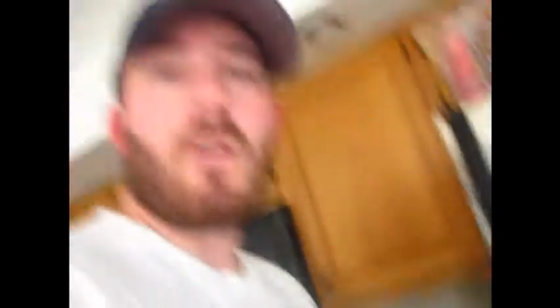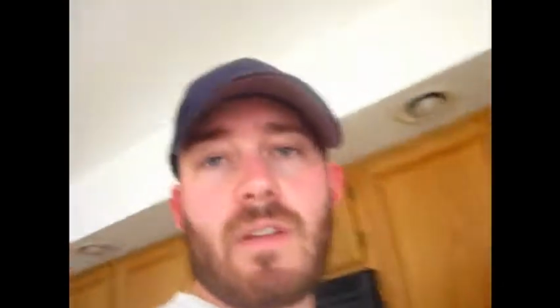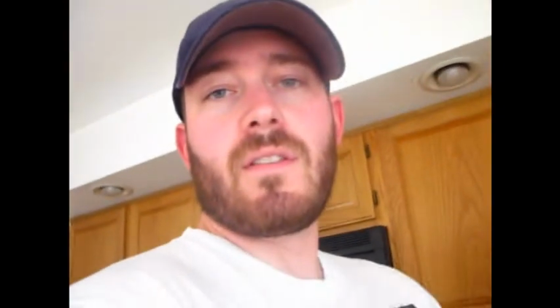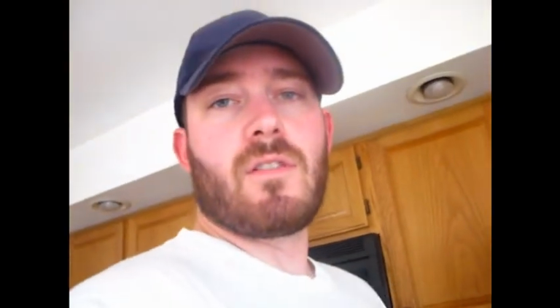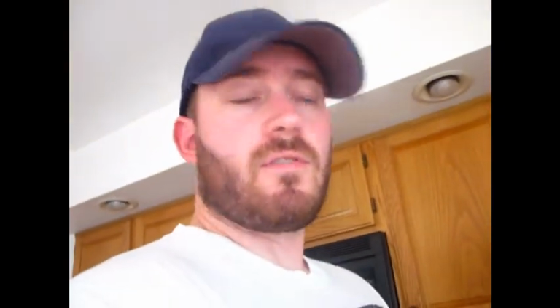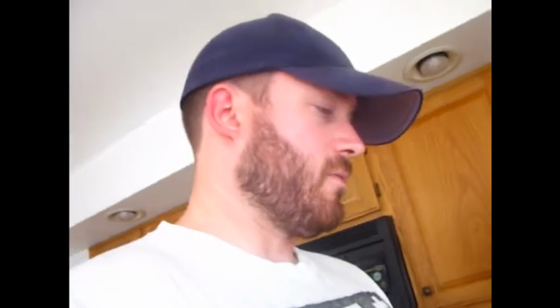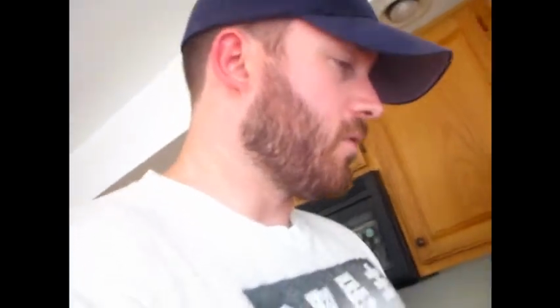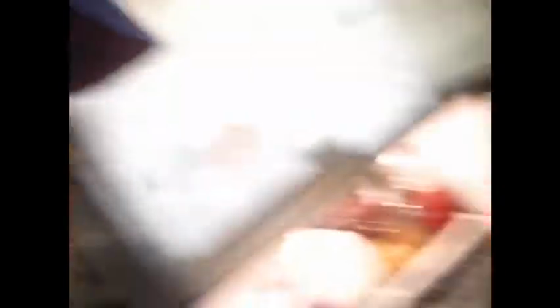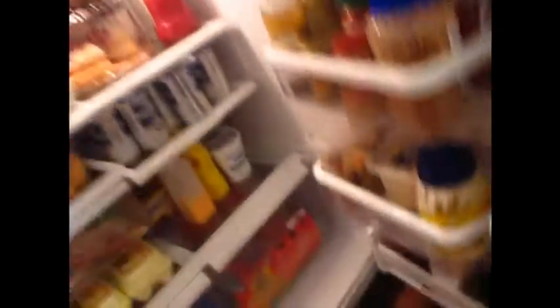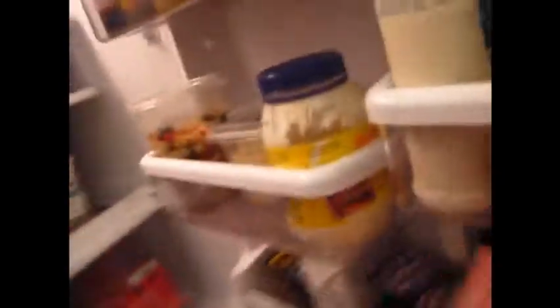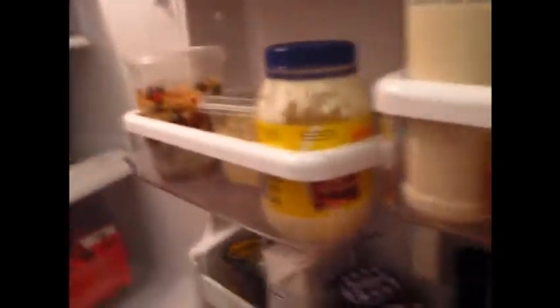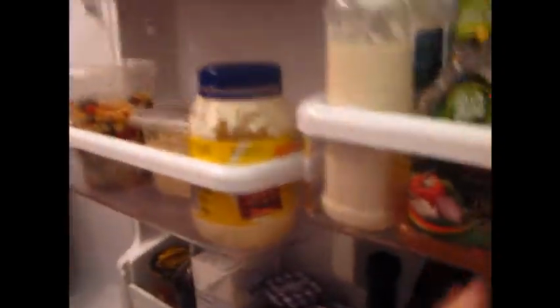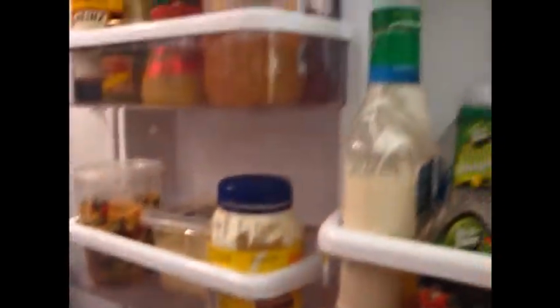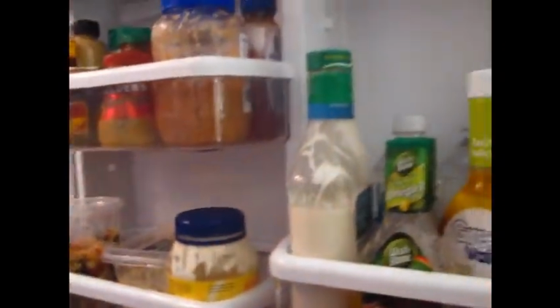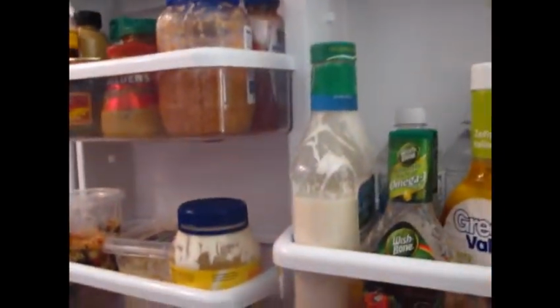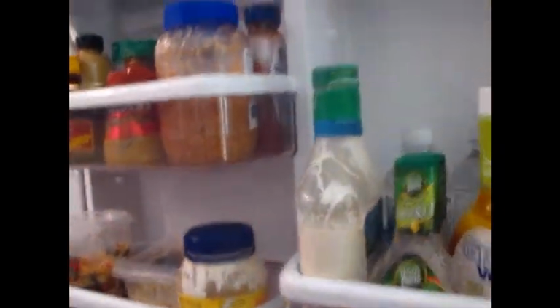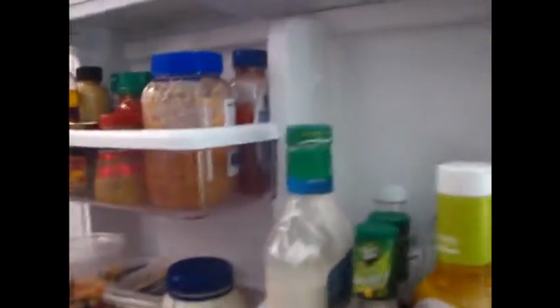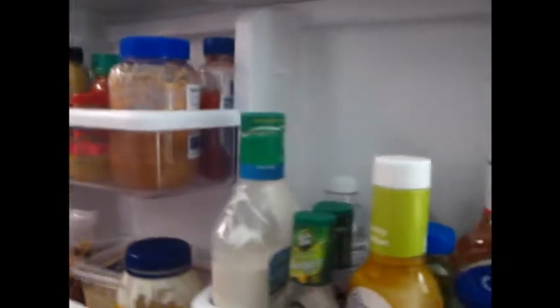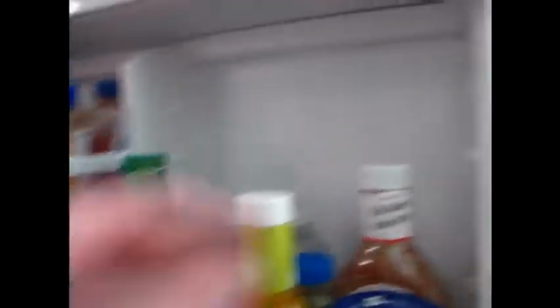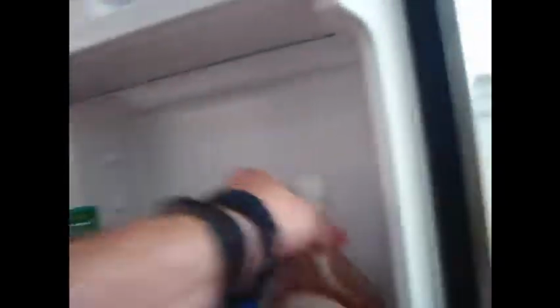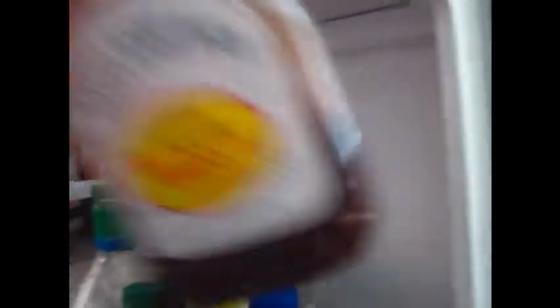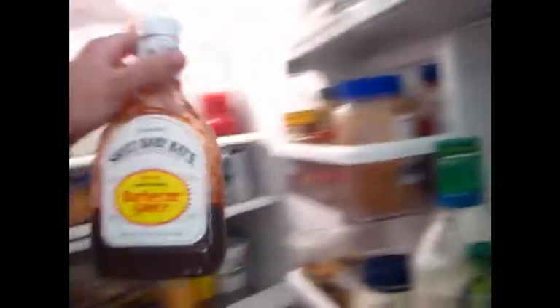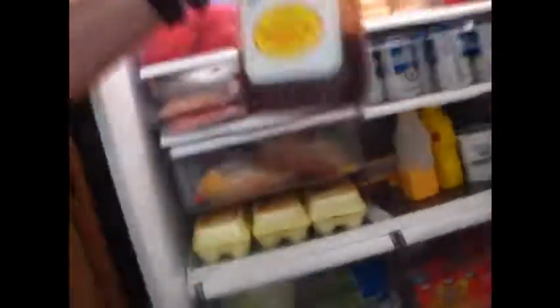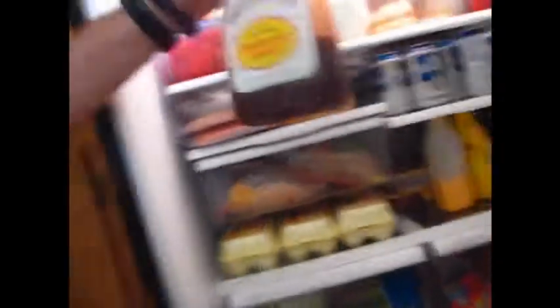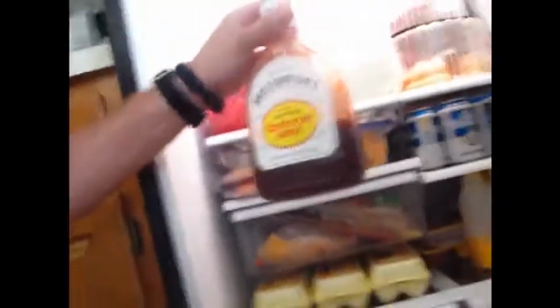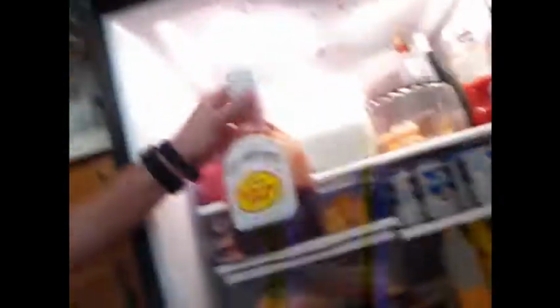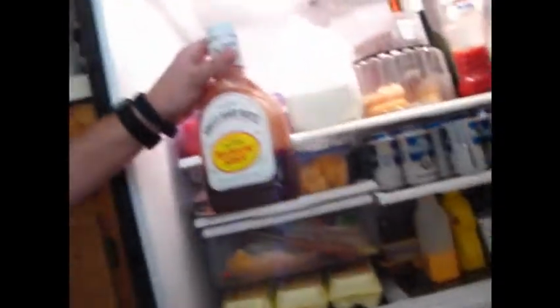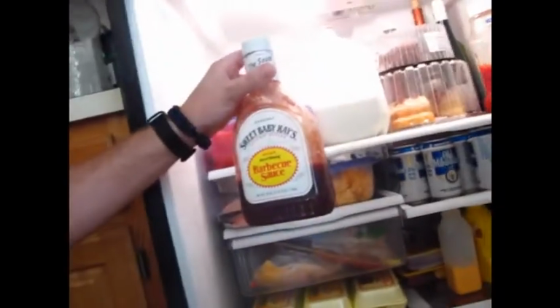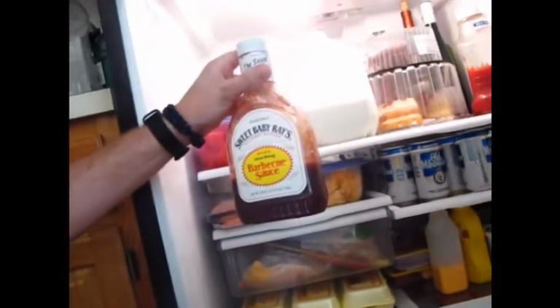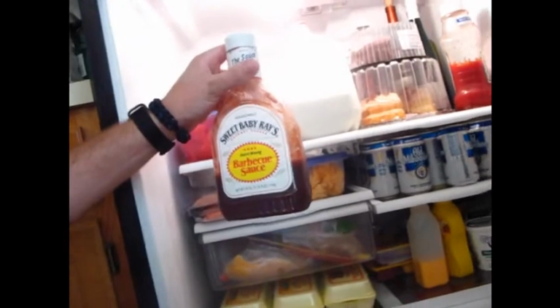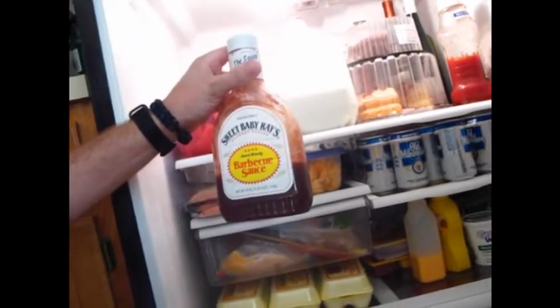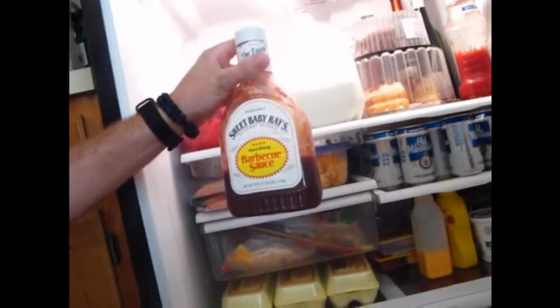Alright, now we're going to get the sauce - barbecue sauce. Let's go in there and take a look. Oh there it is - Sweet Baby Ray's barbecue sauce is what I use.